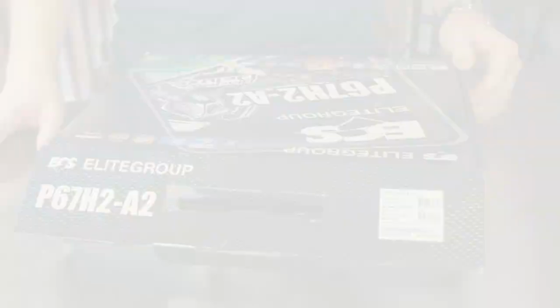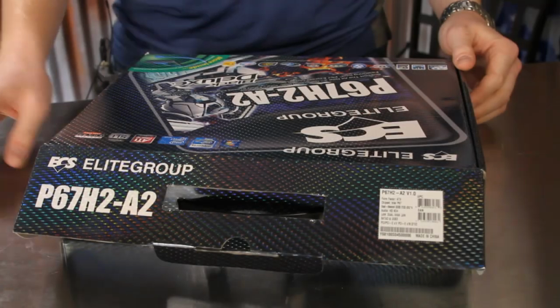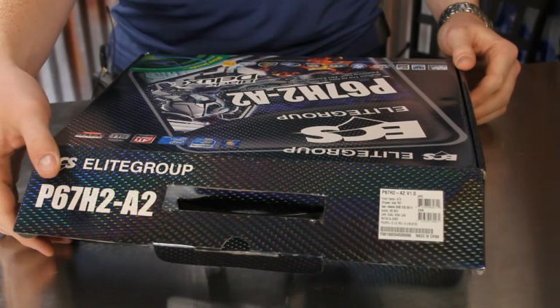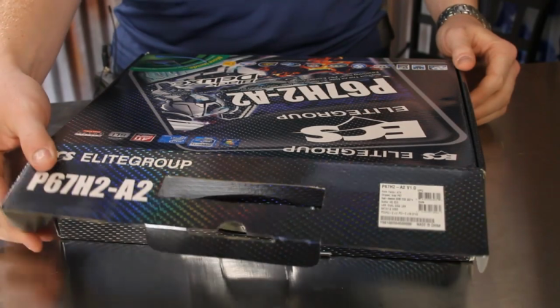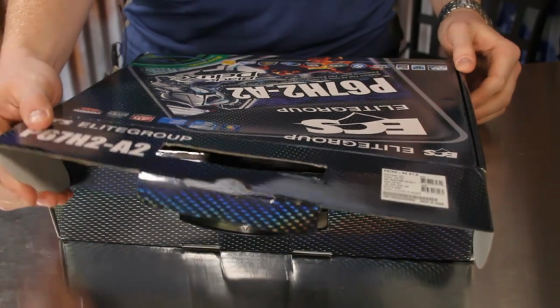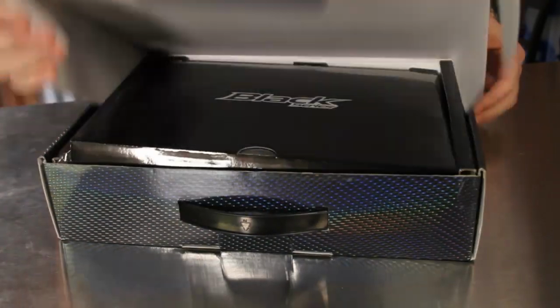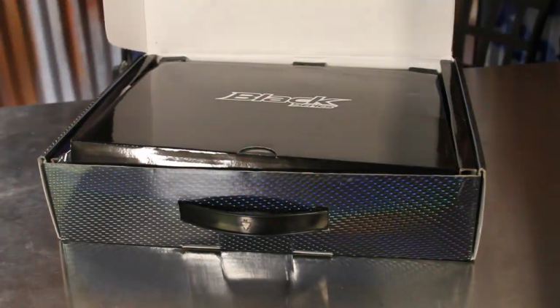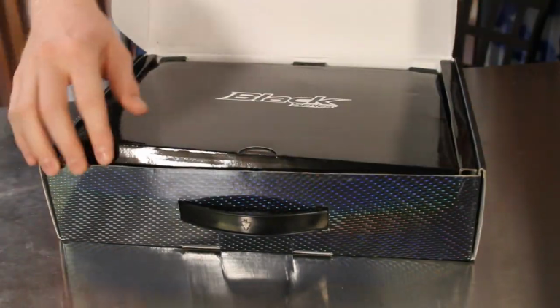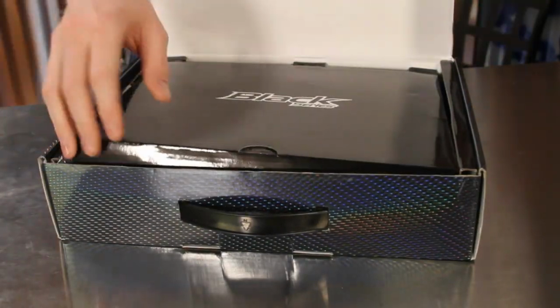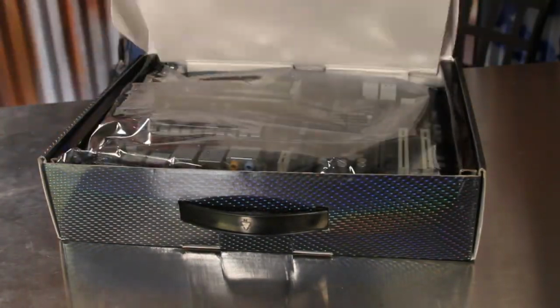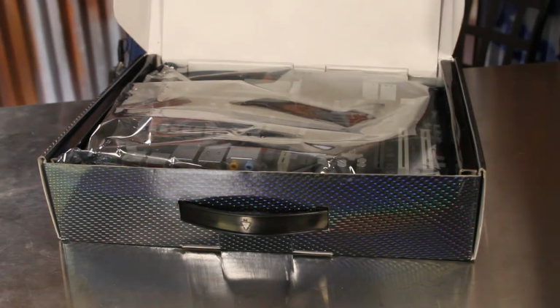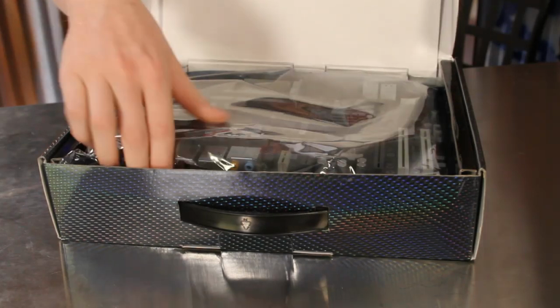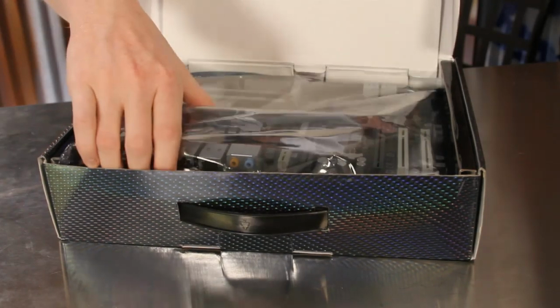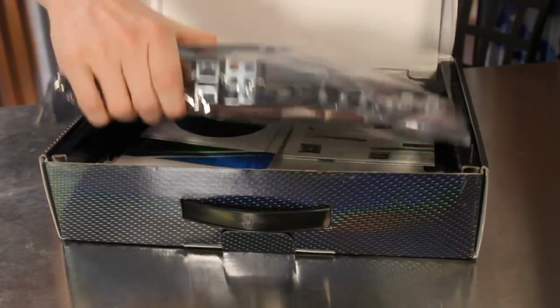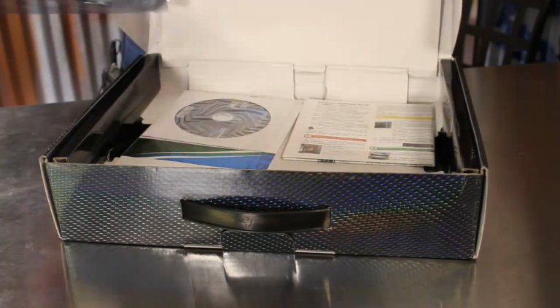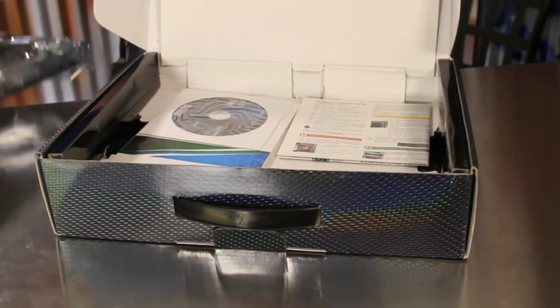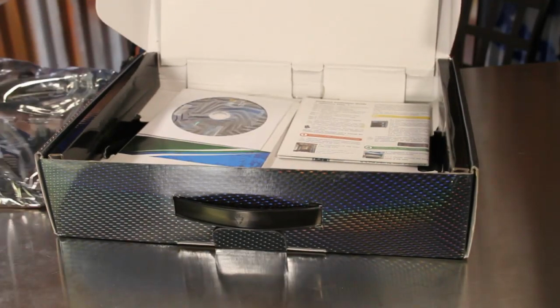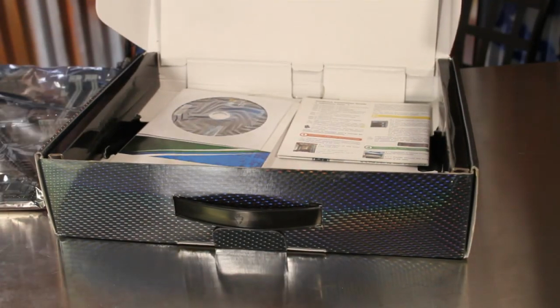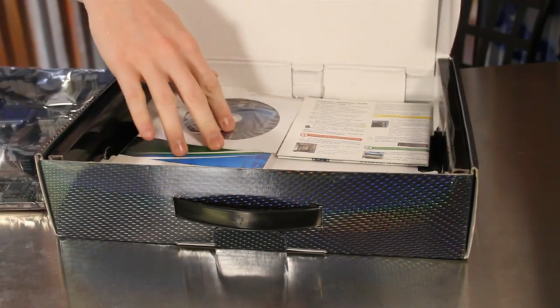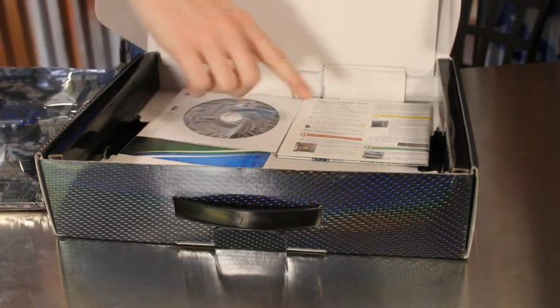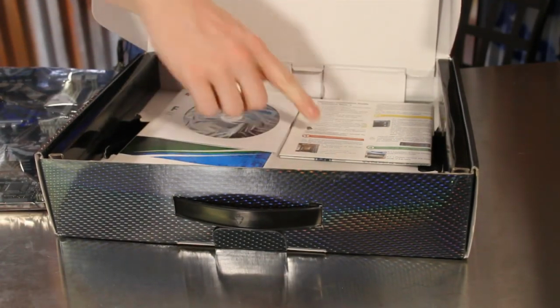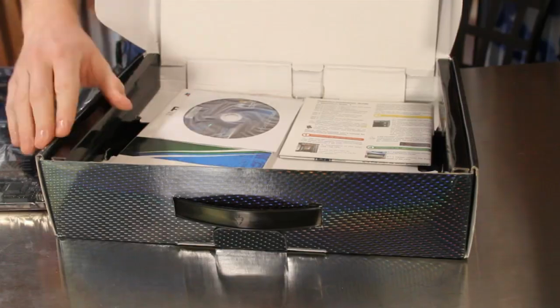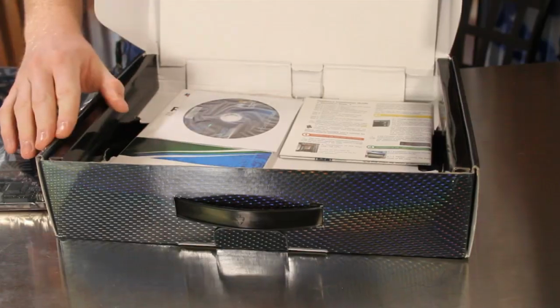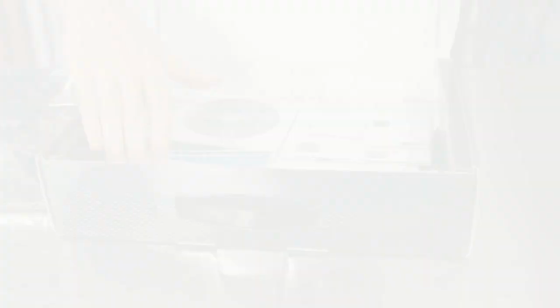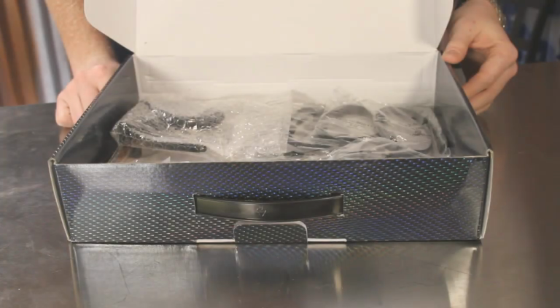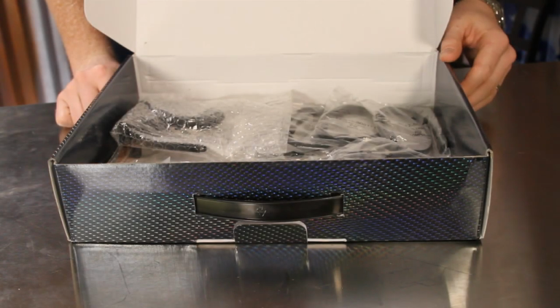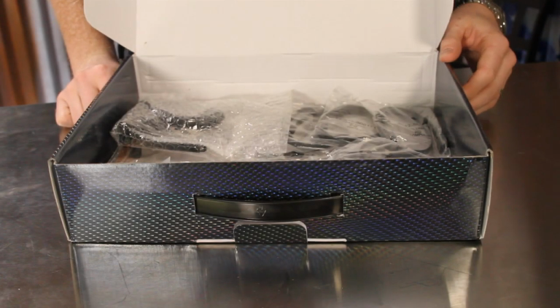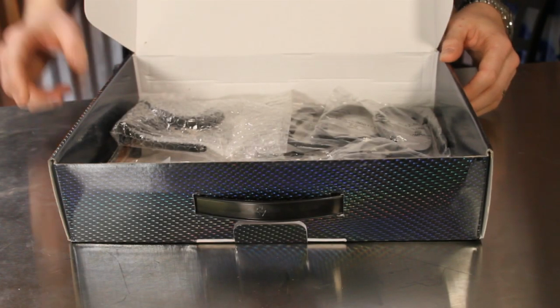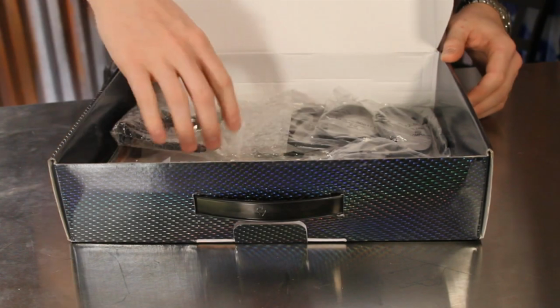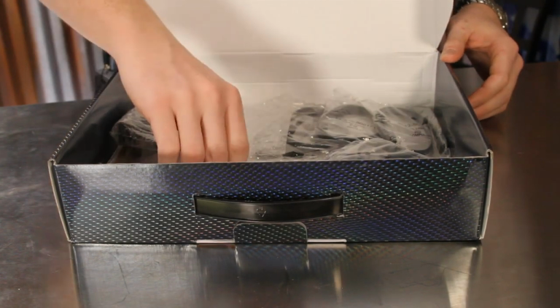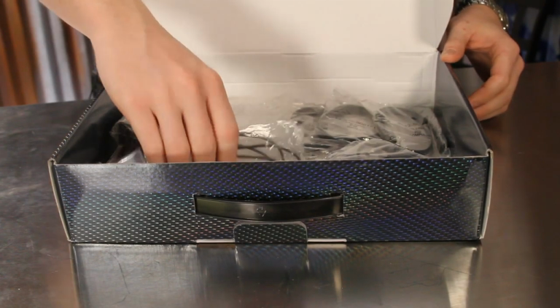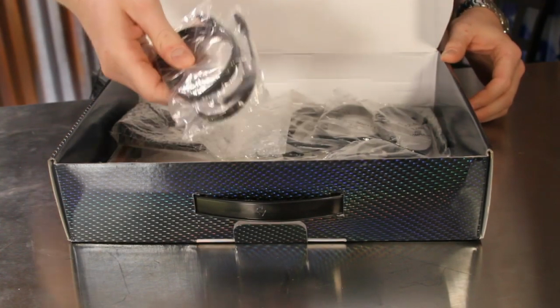Opening up the P67H2A2 box reveals the motherboard itself, as well as the detailed user's guide and quick installation guide. Under the packaging we find eight total SATA cables.